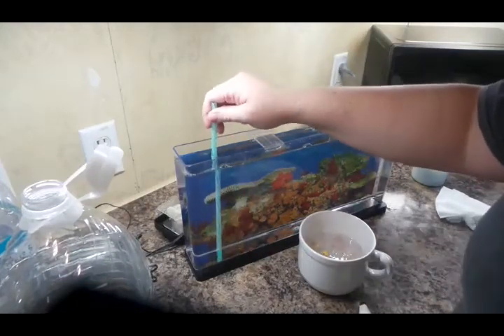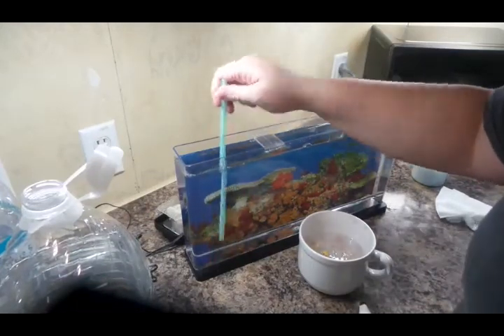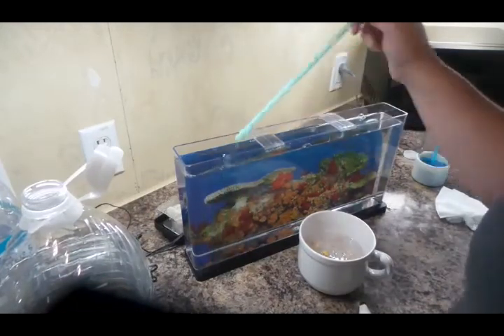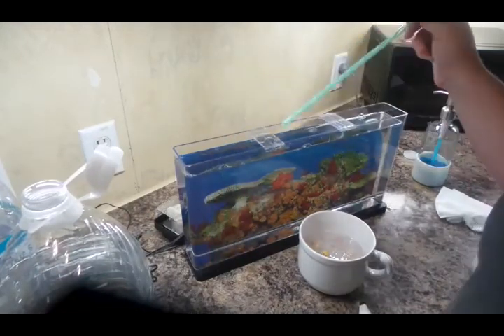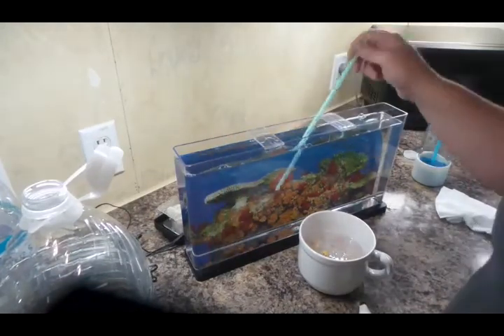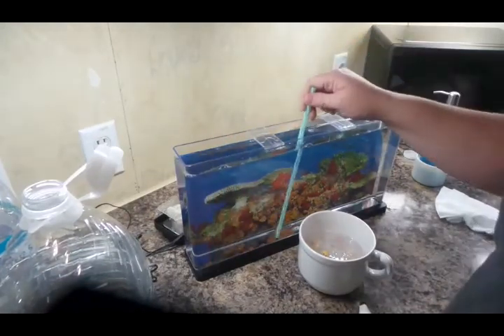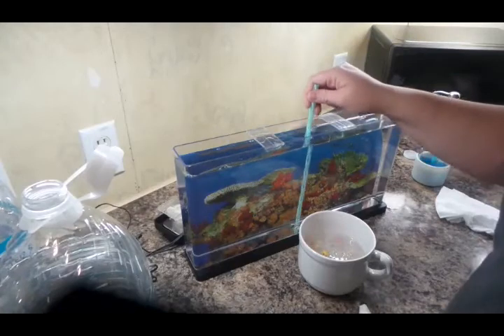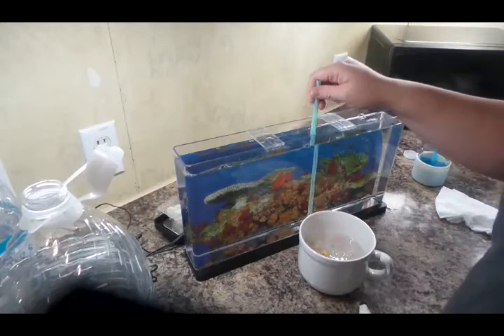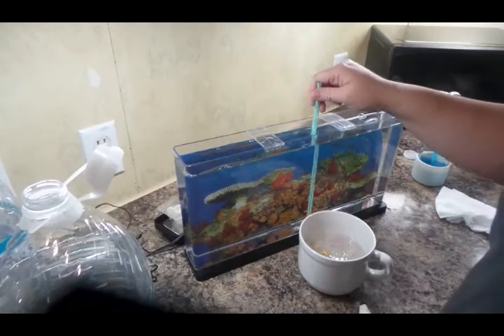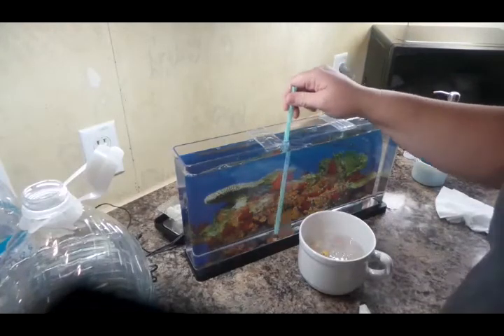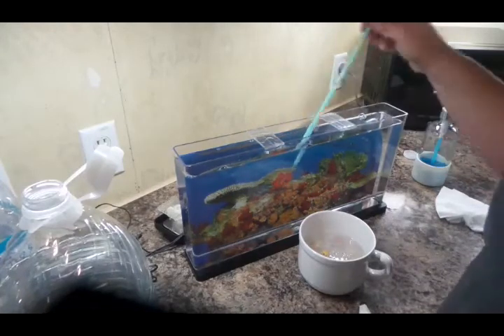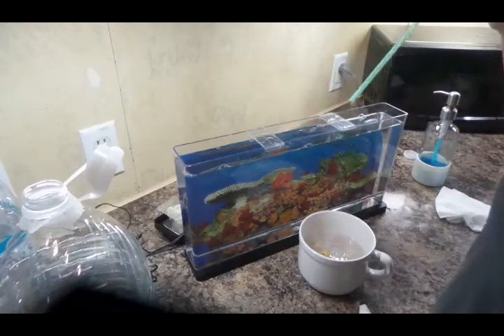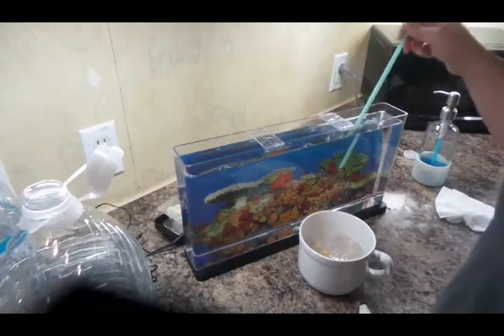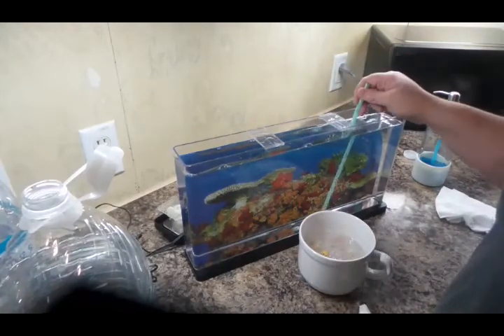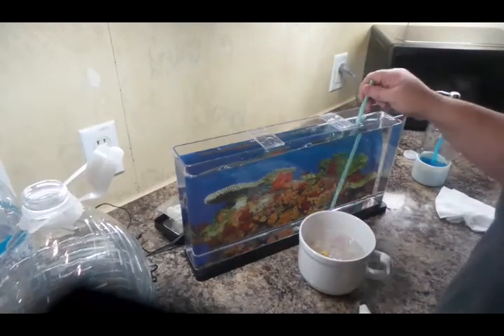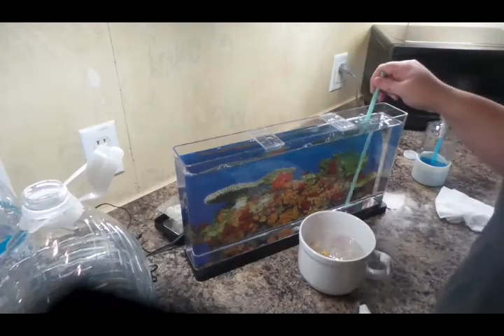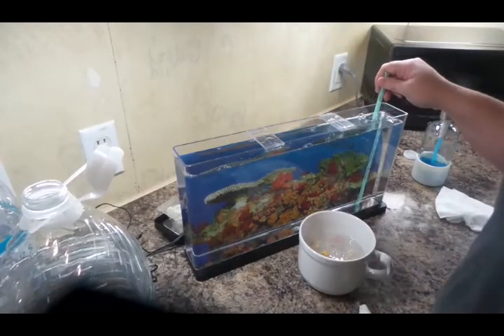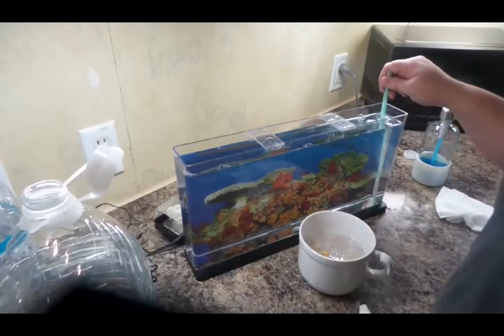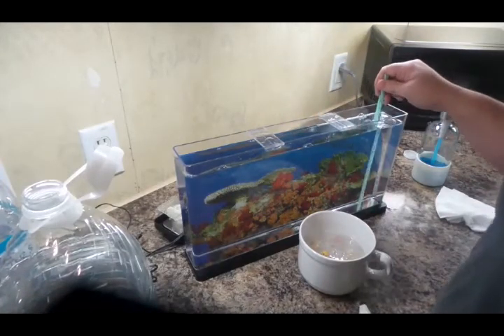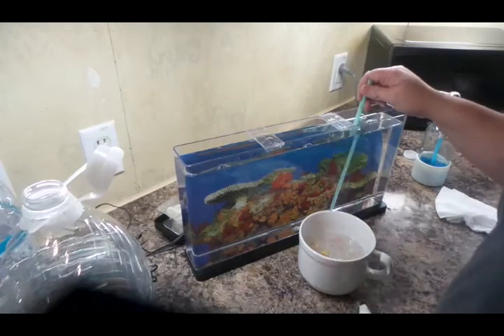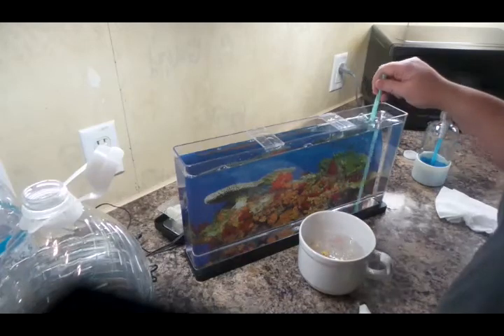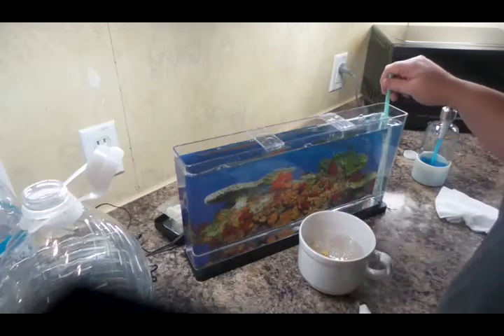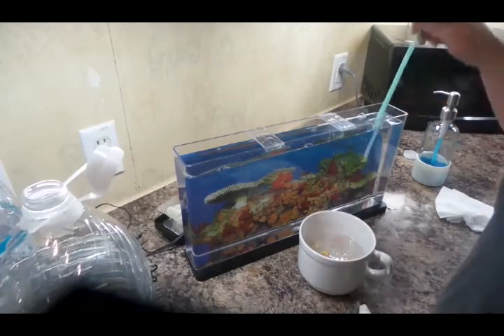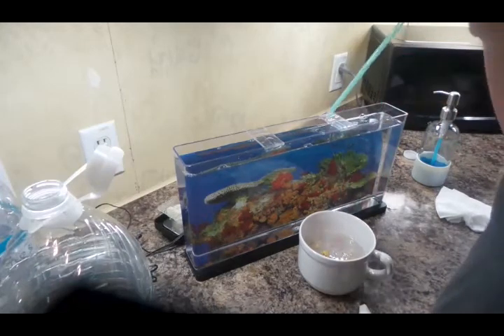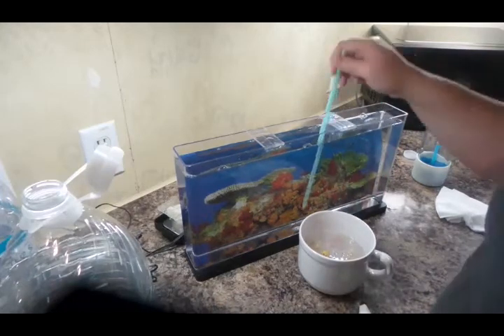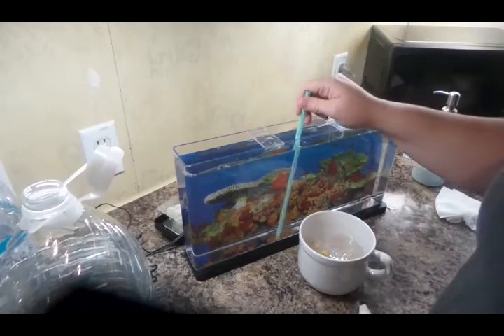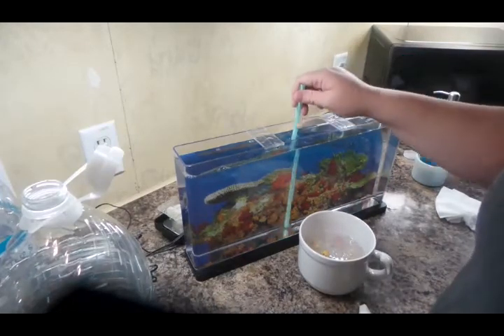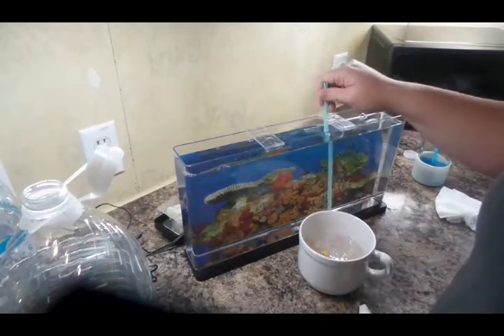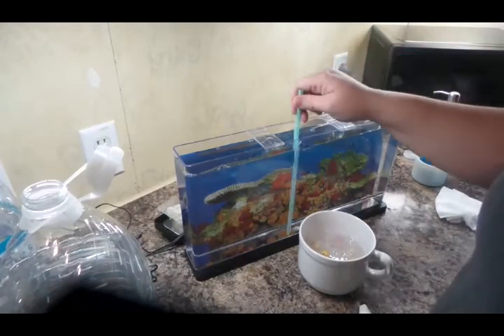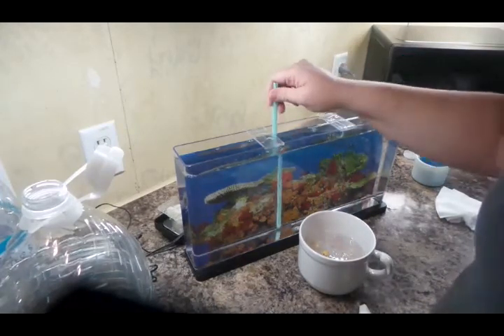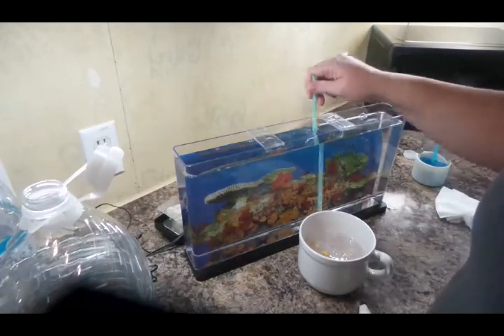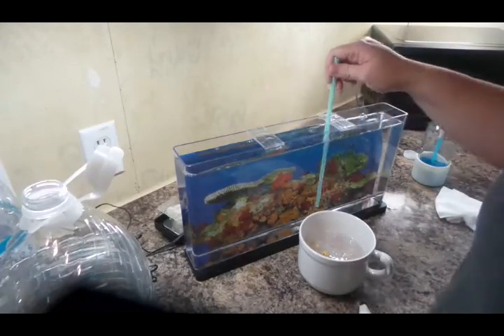Daniel had forgot we even bought this. He was like, 'What are you talking about?' I was like, 'The thing with the jellyfish.' He said, 'I don't know.' He still does not remember it, so this will be like a whole new first-time thing for him too.